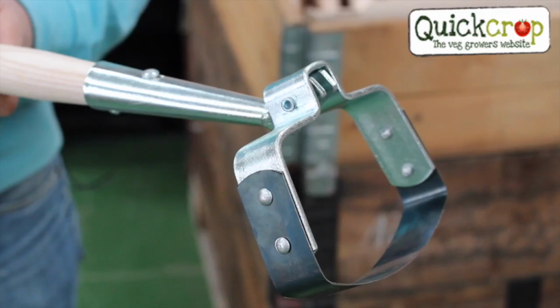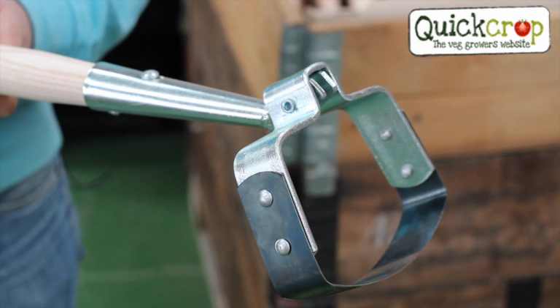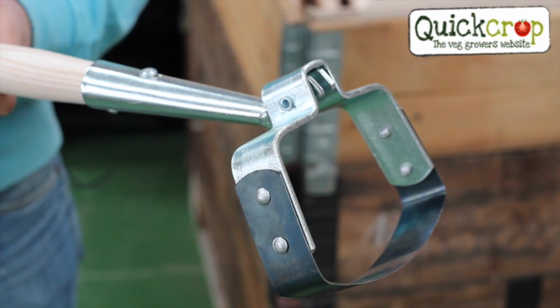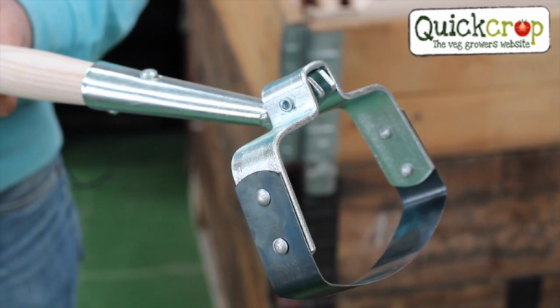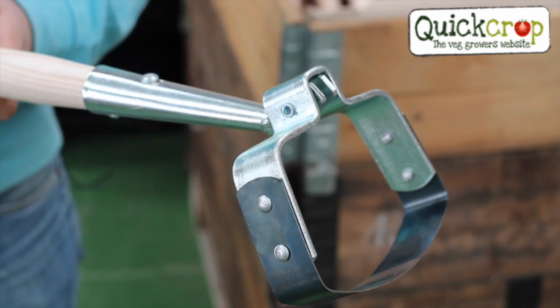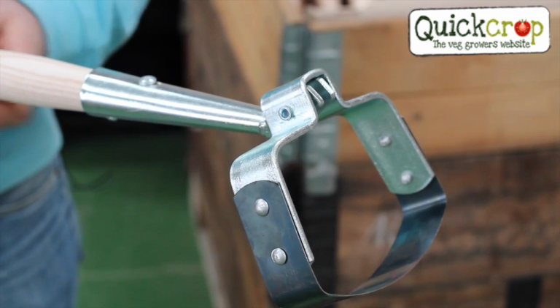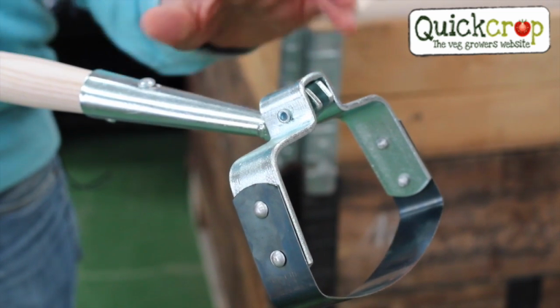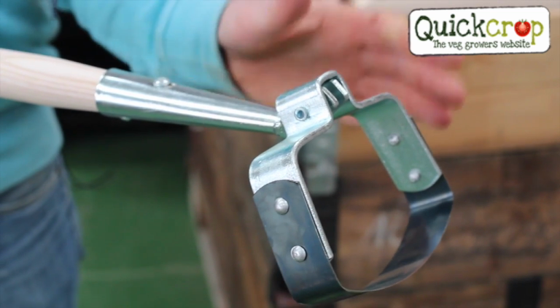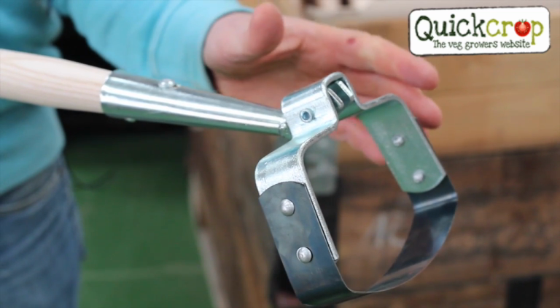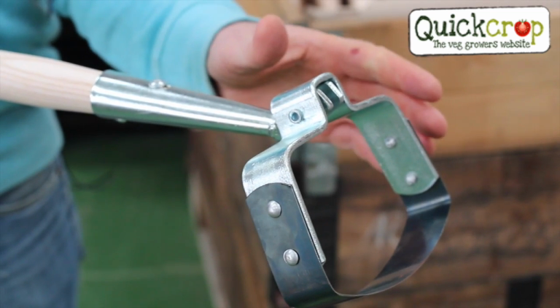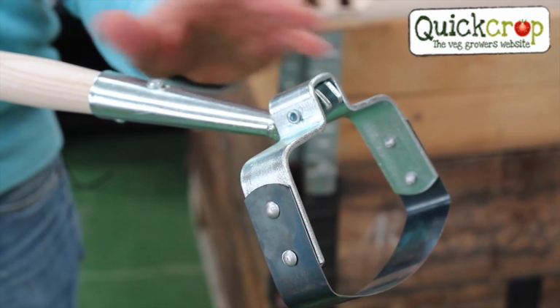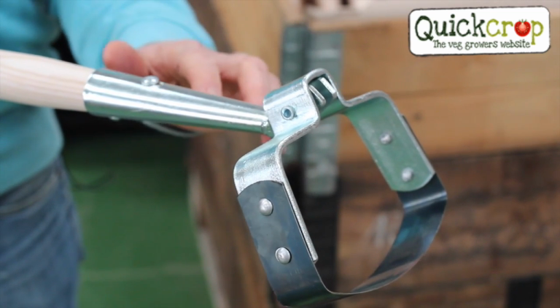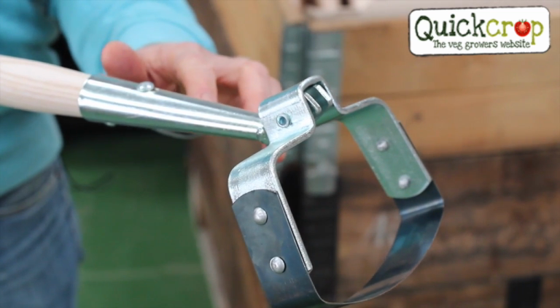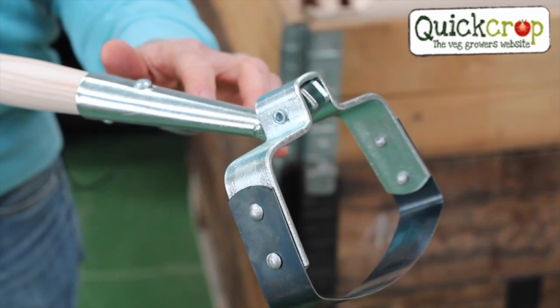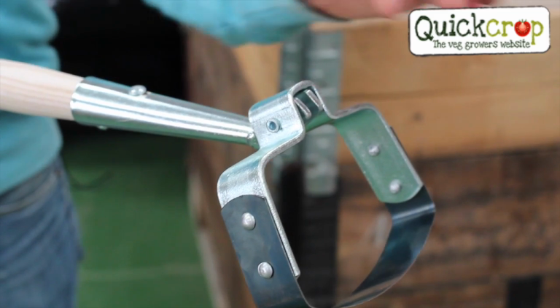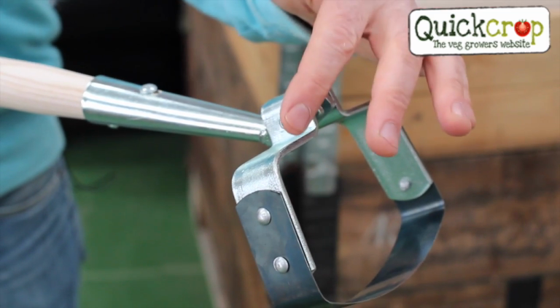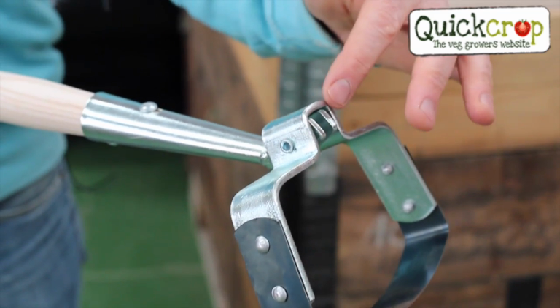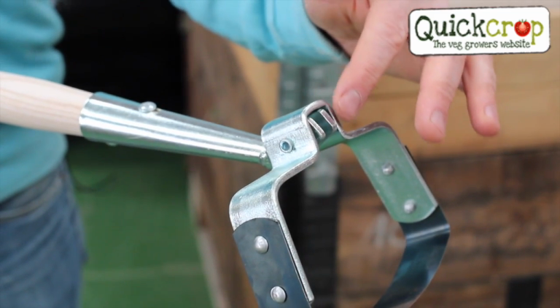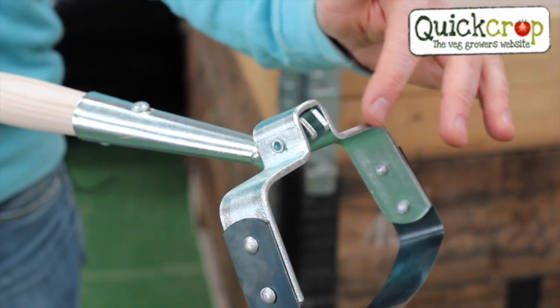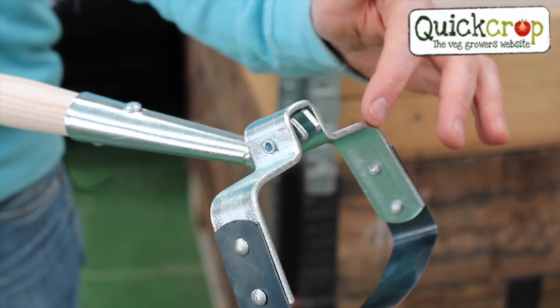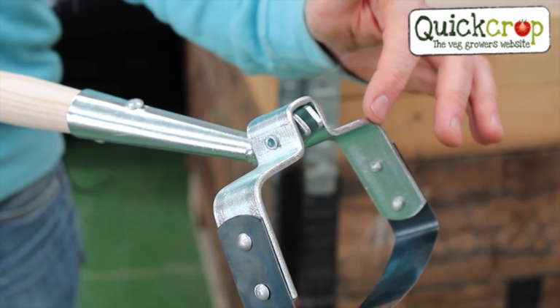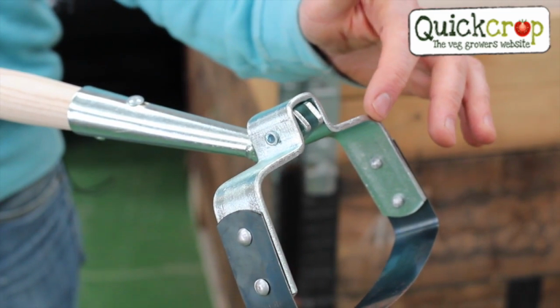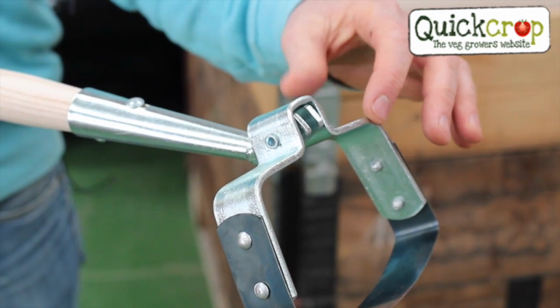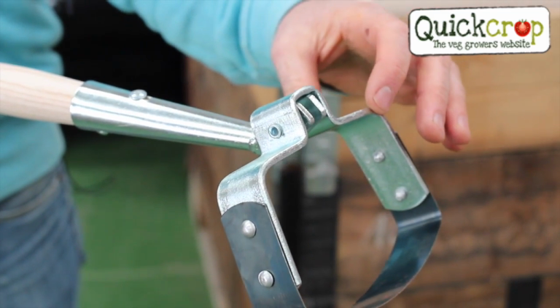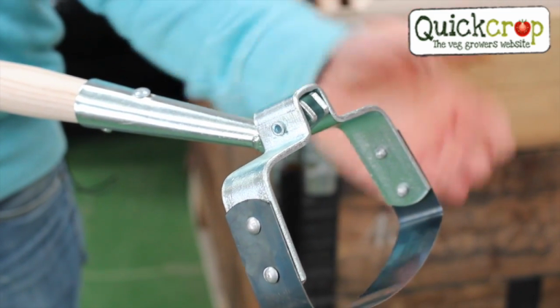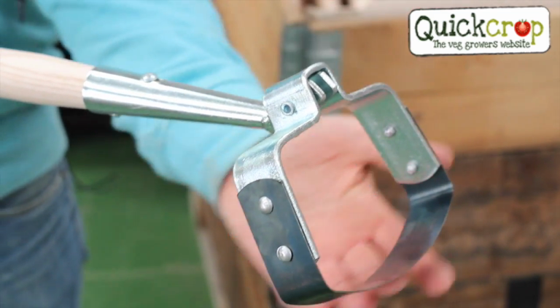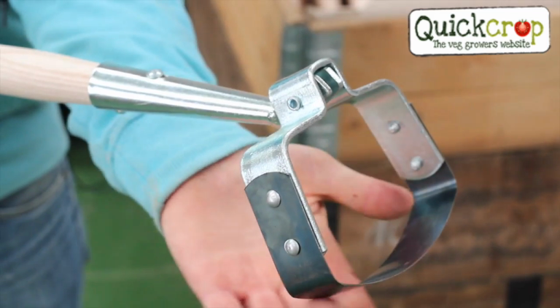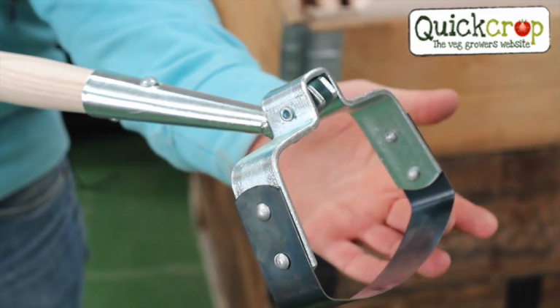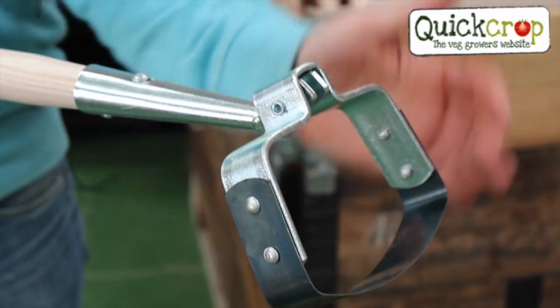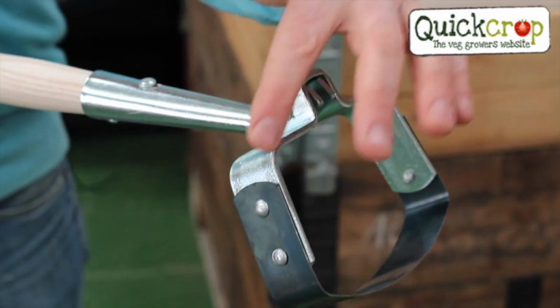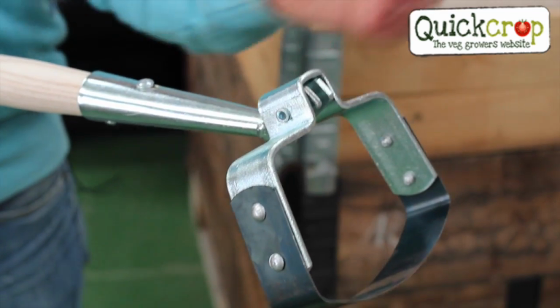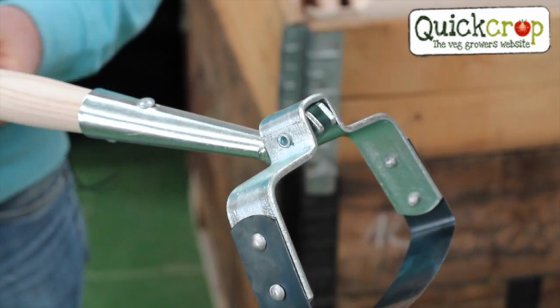Our hoes are Swiss made quality and are galvanized for long life. You can see the solid construction here. The head is a 4mm folded steel with a detachable blade that you can replace in the unlikely event that you manage to break it.